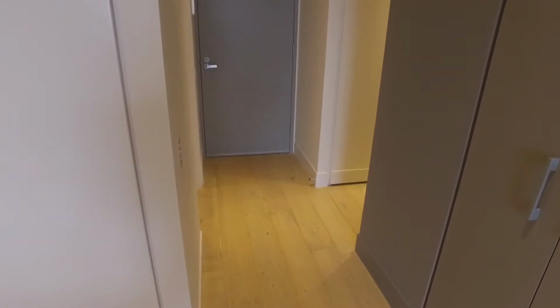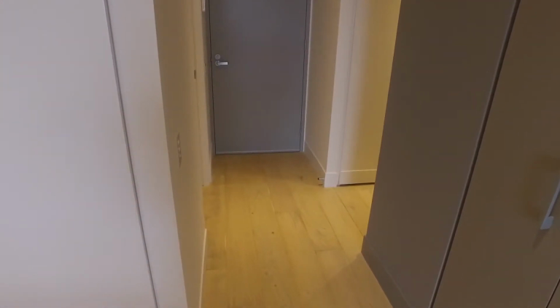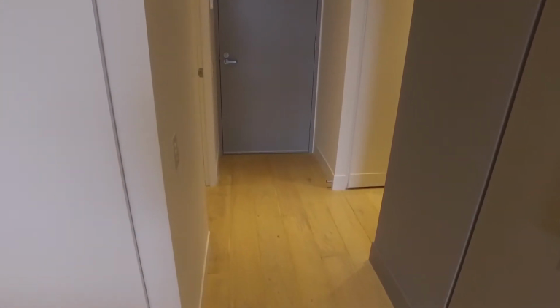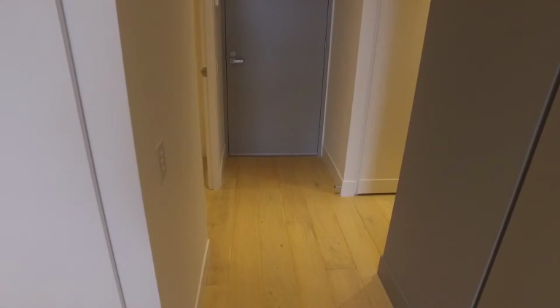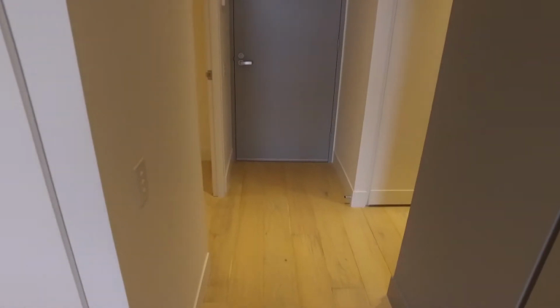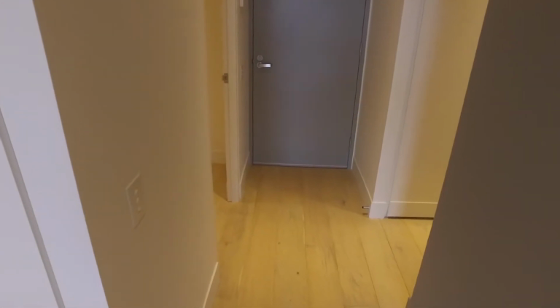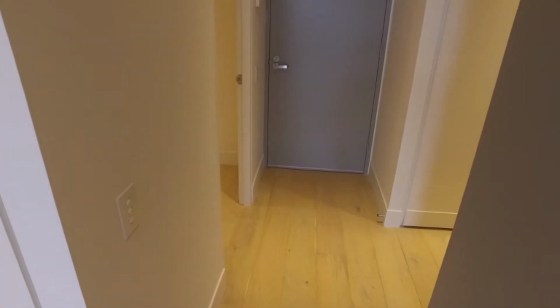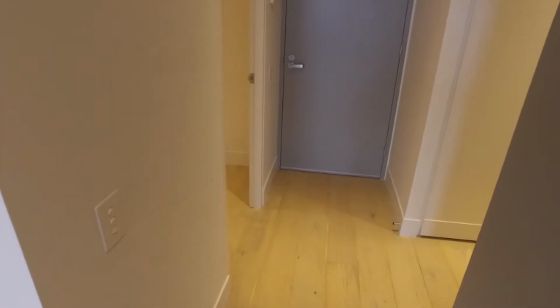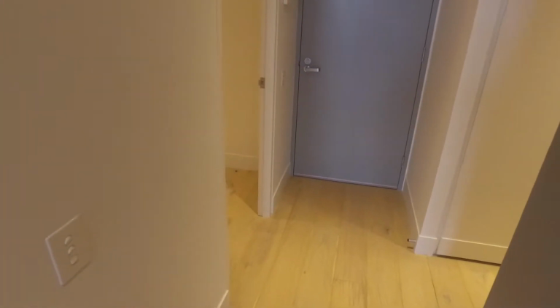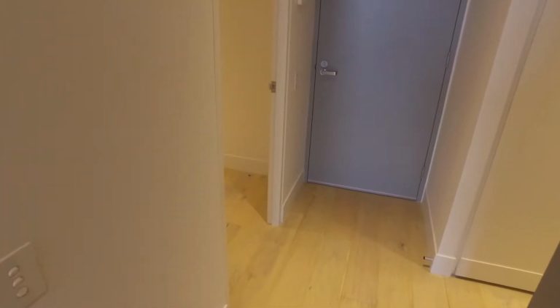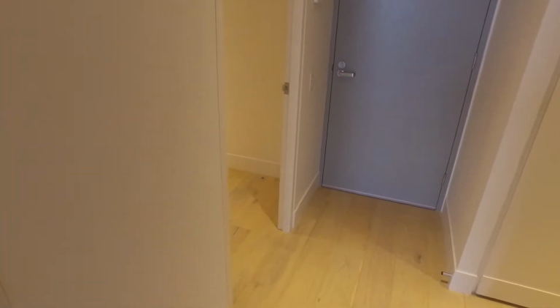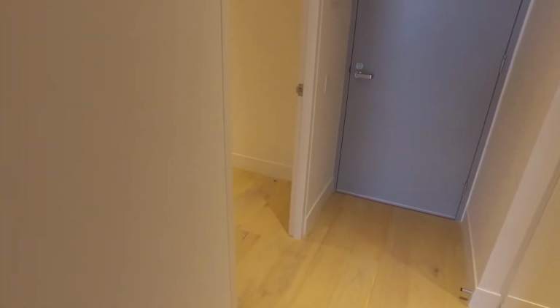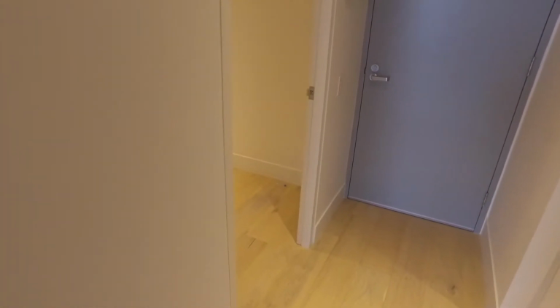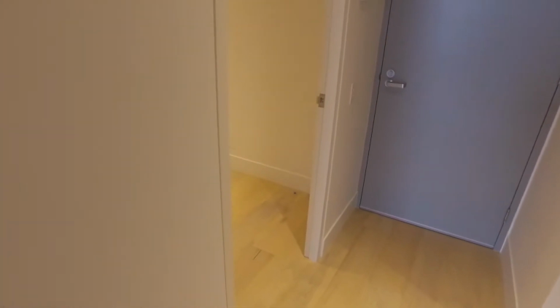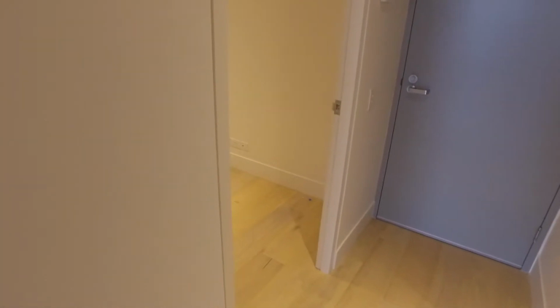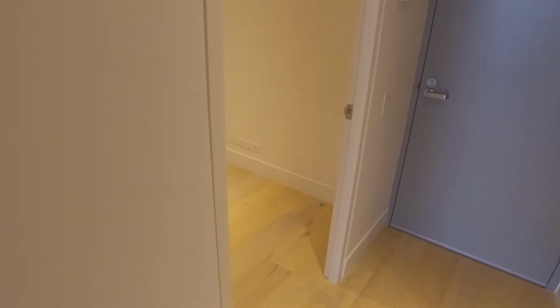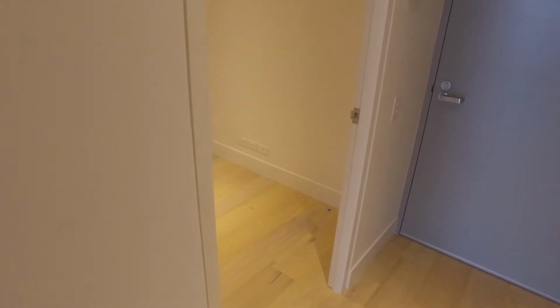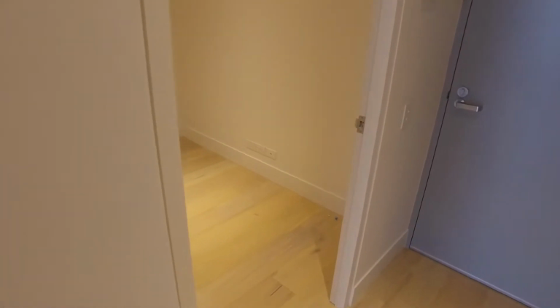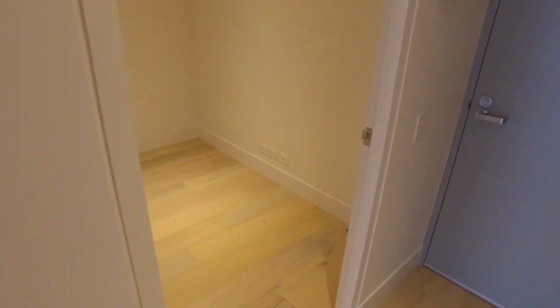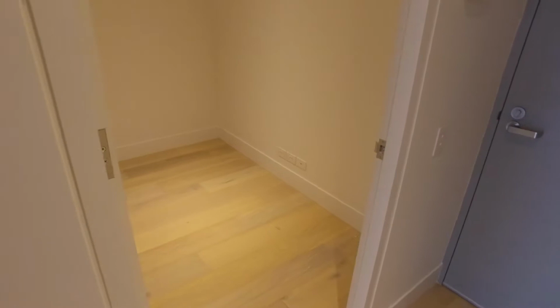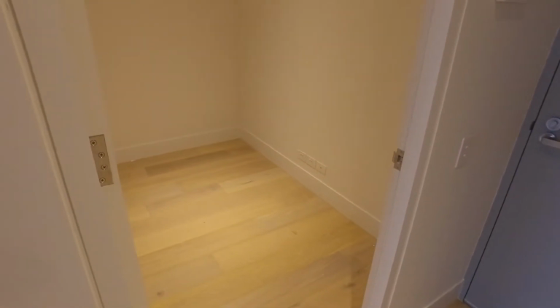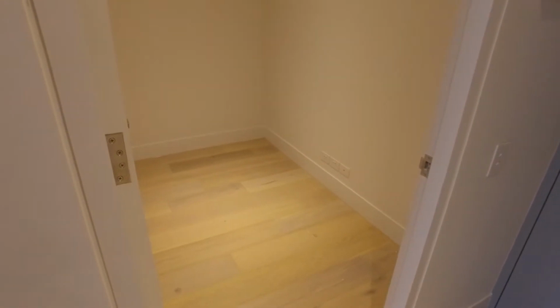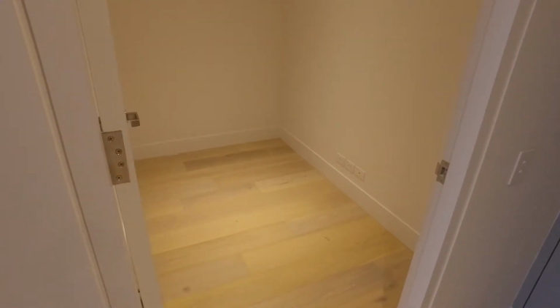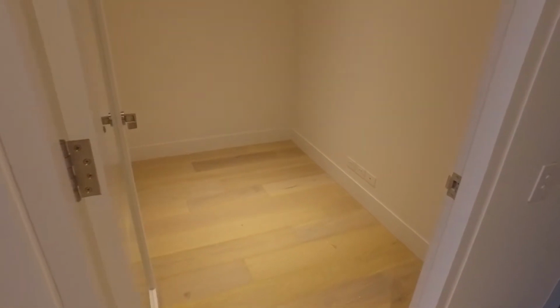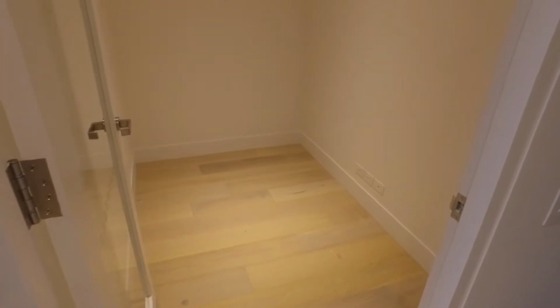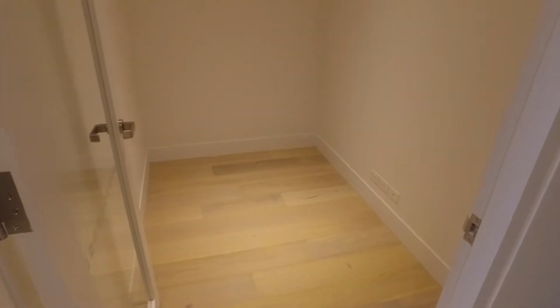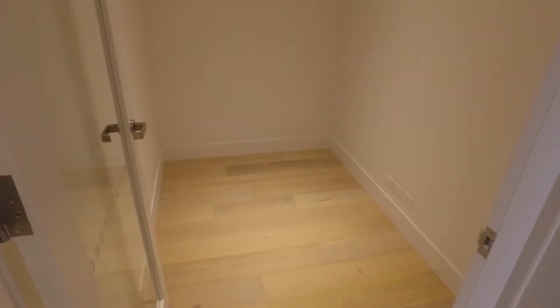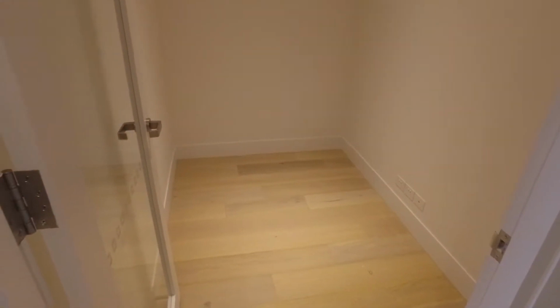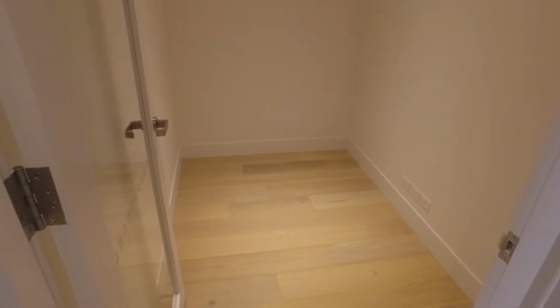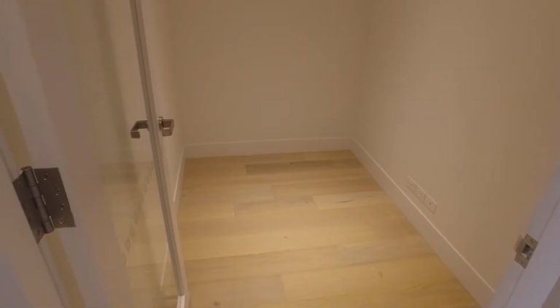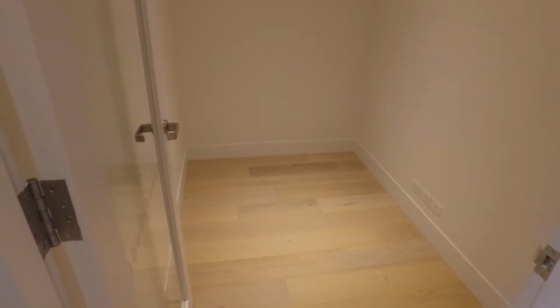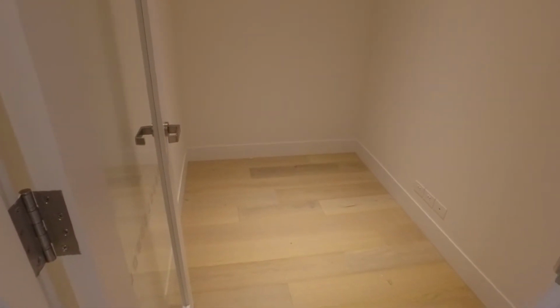As I head through we'll just head to the study, as you can see. It's a fantastic size for a nice desk and shelving.